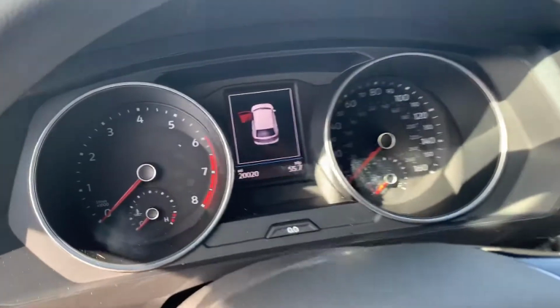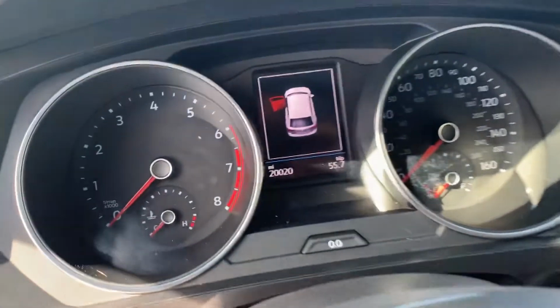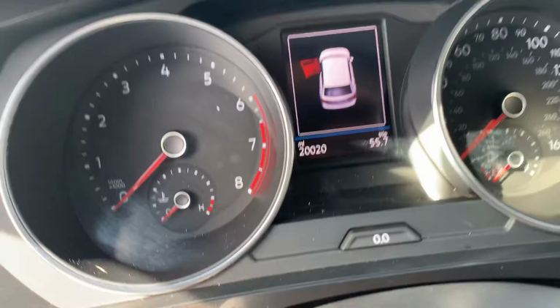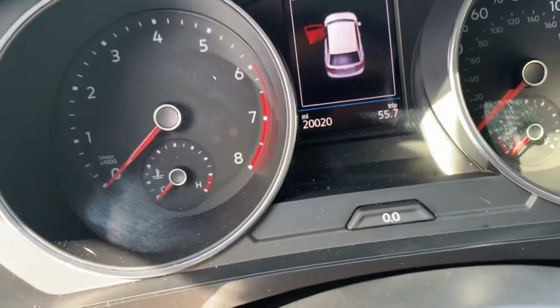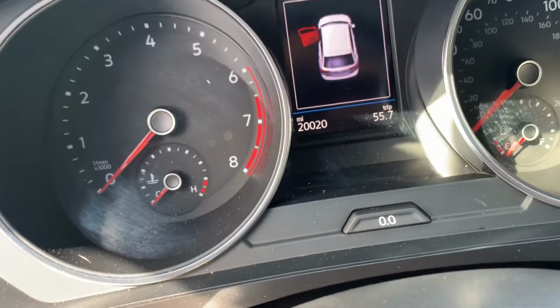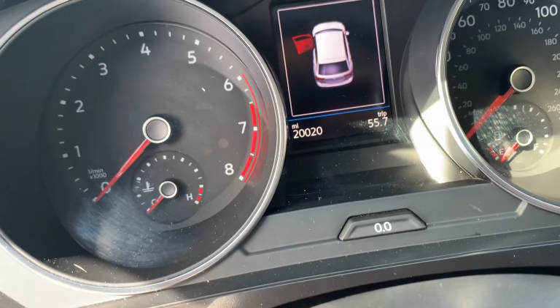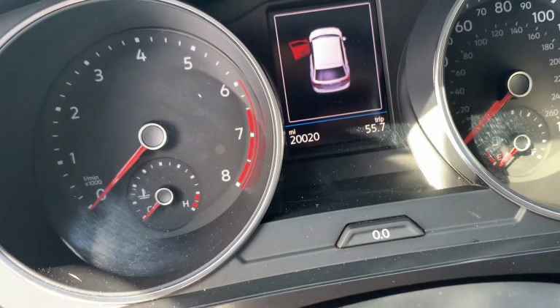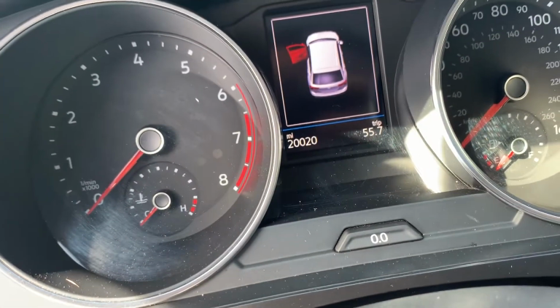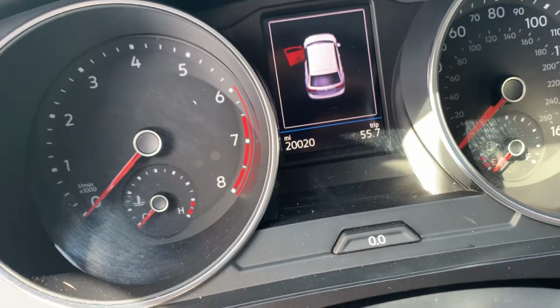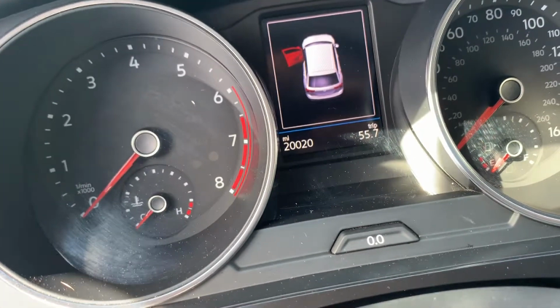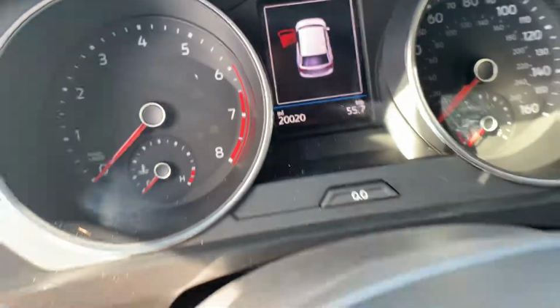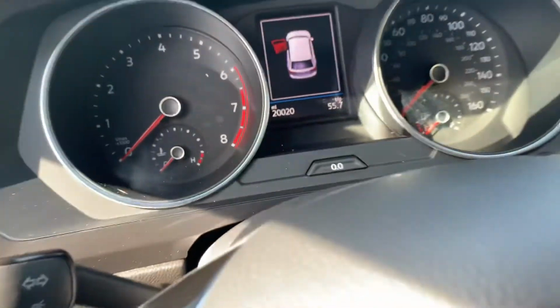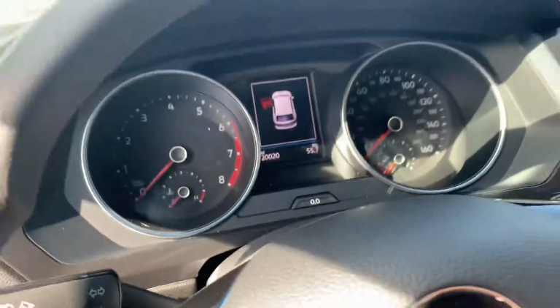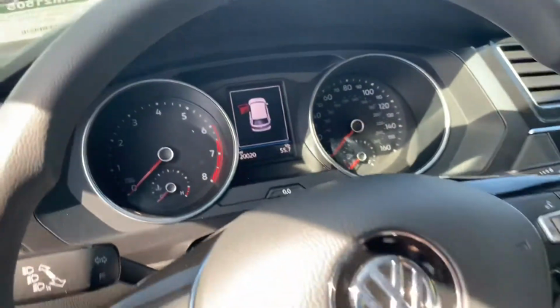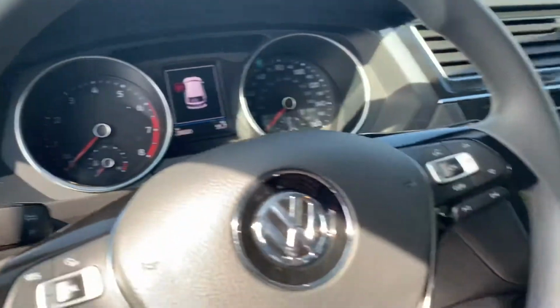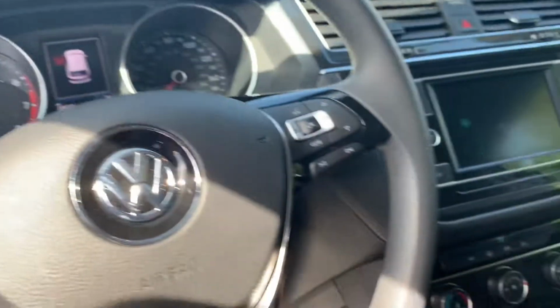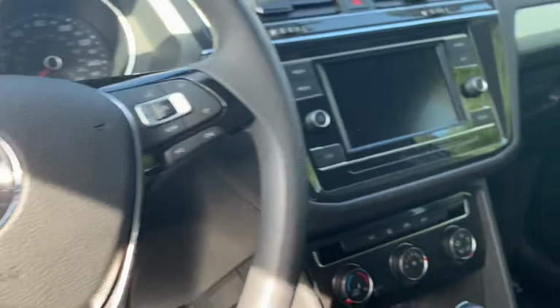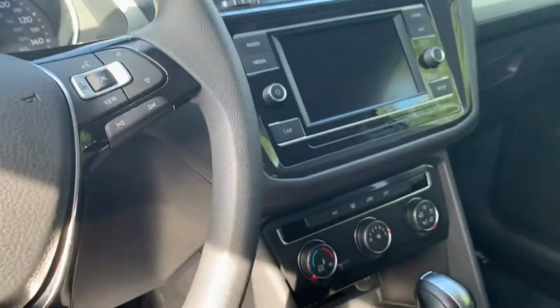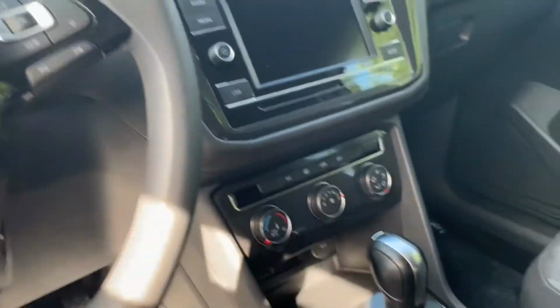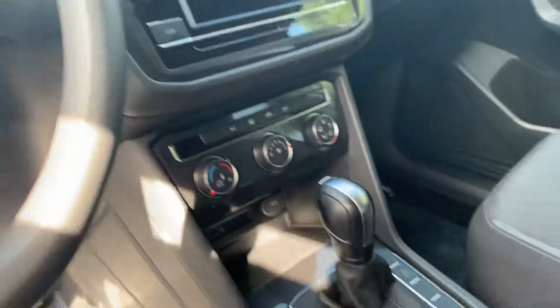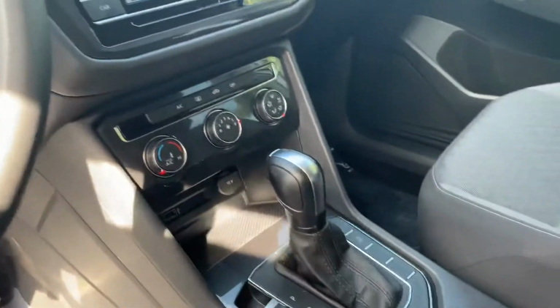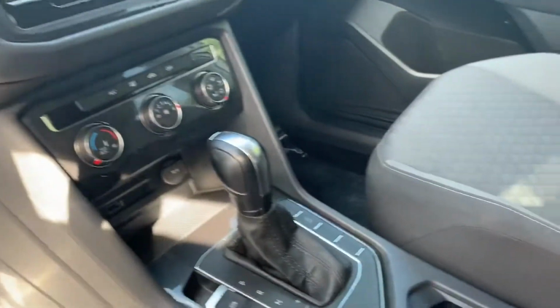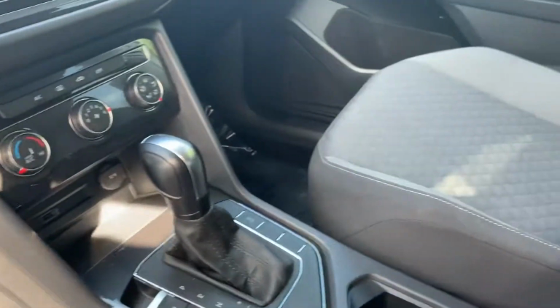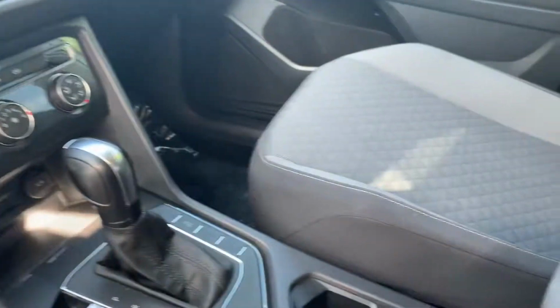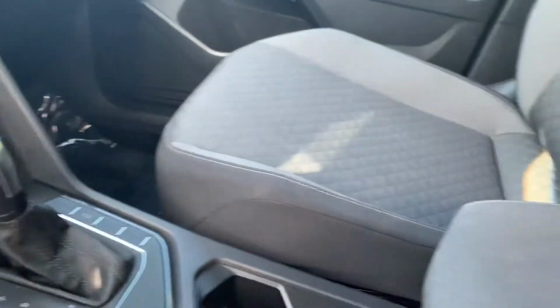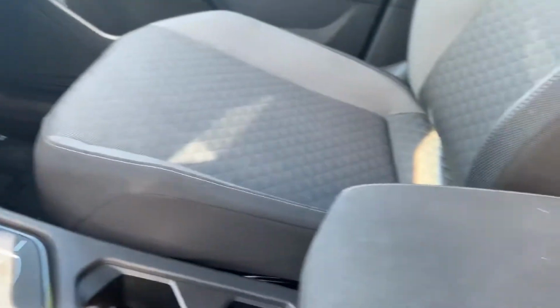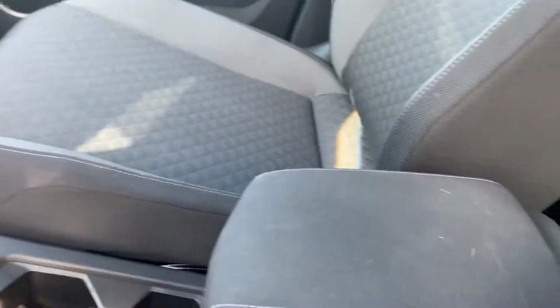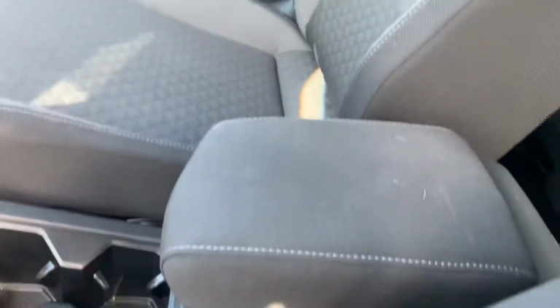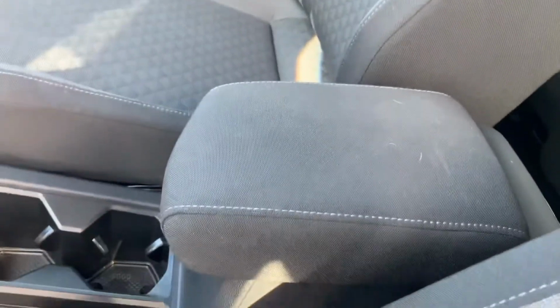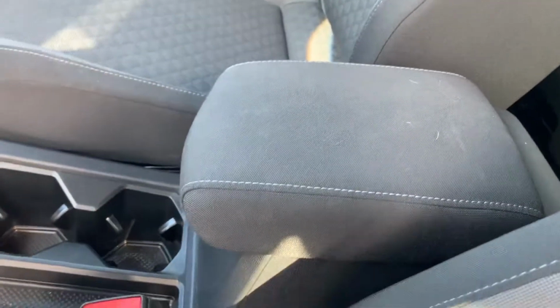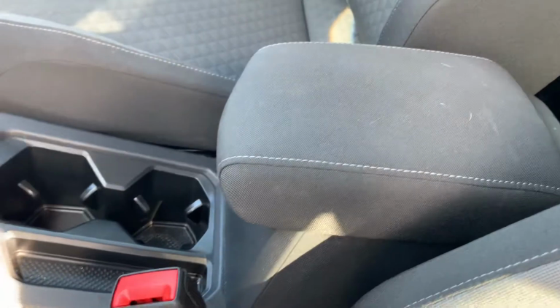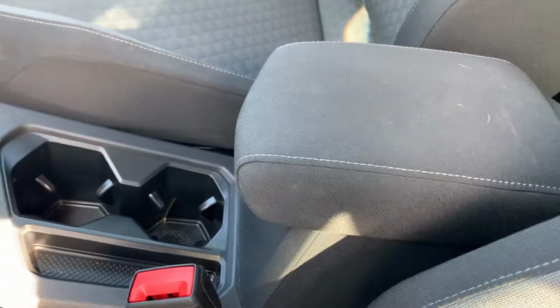Here's a look at the odometer: 20,020 miles. The dash is in really good shape. There's the center console as well.